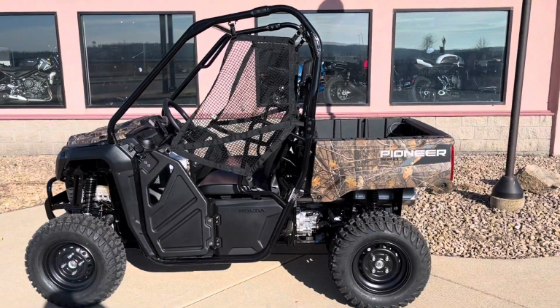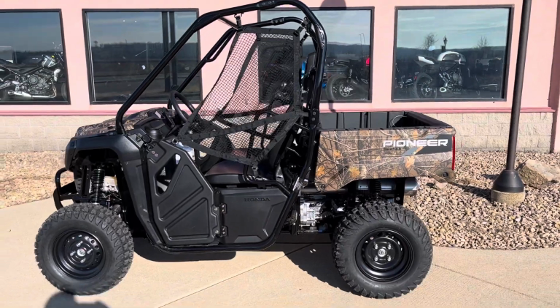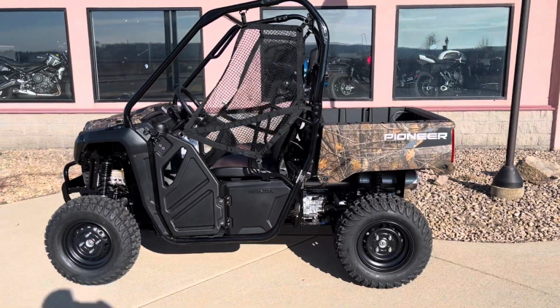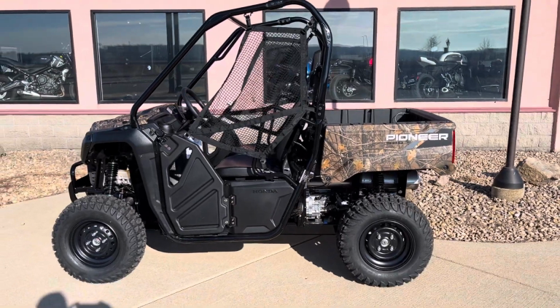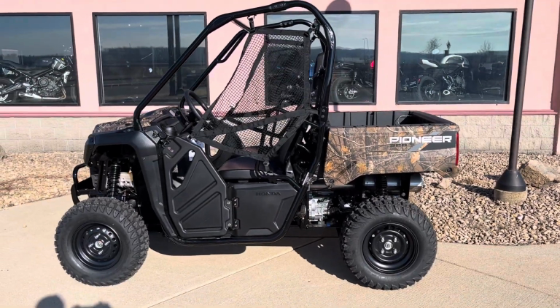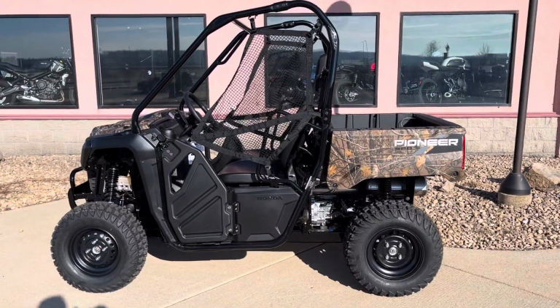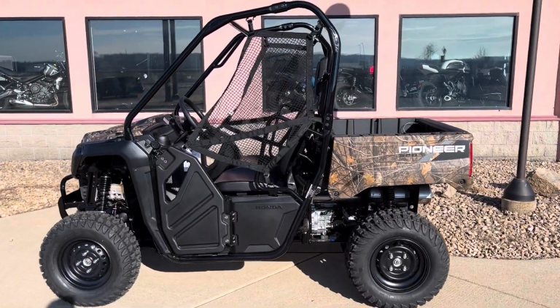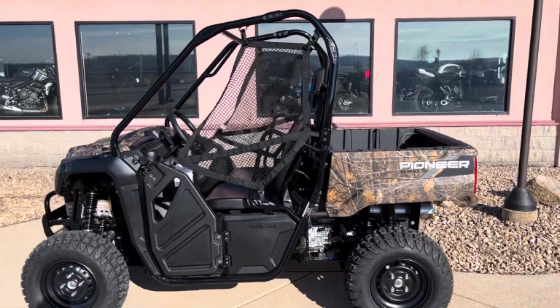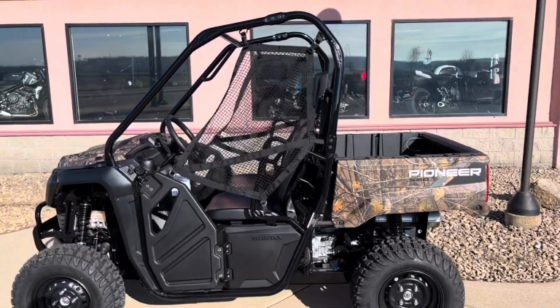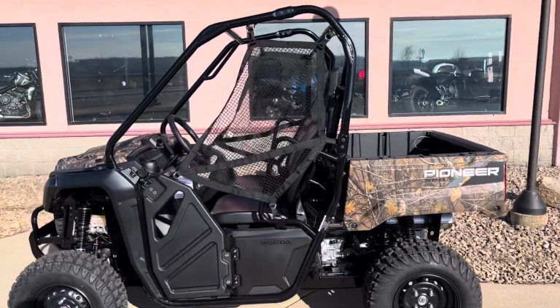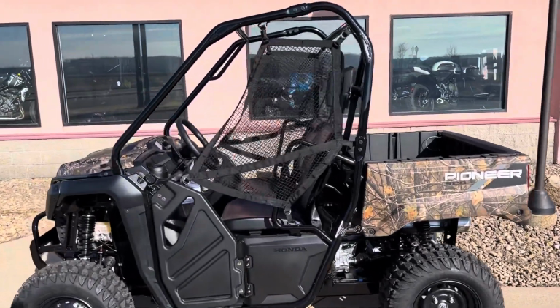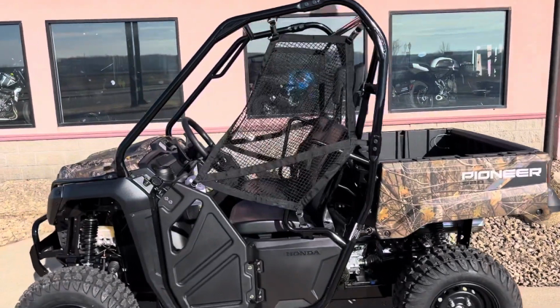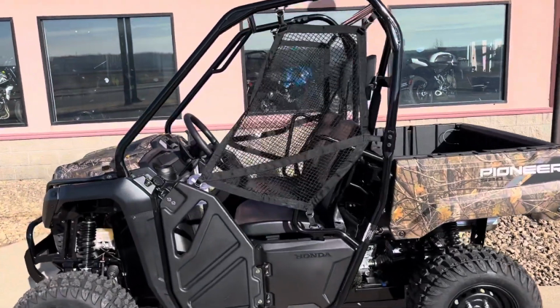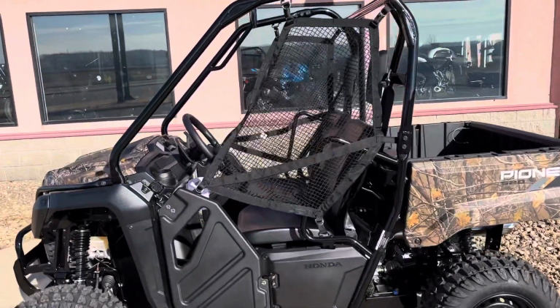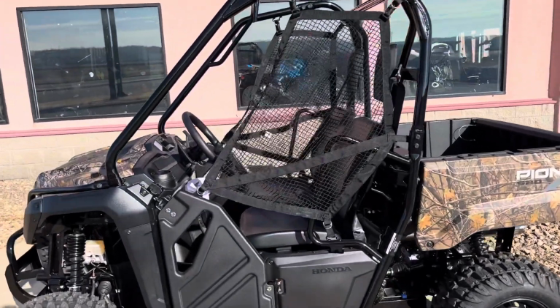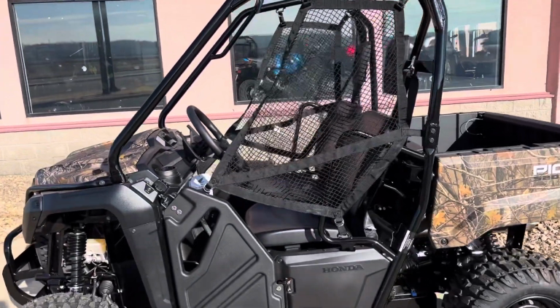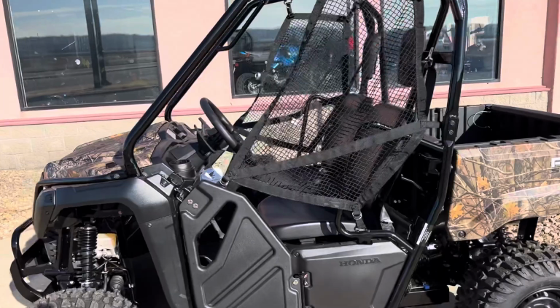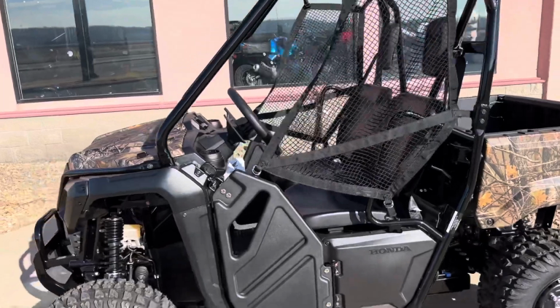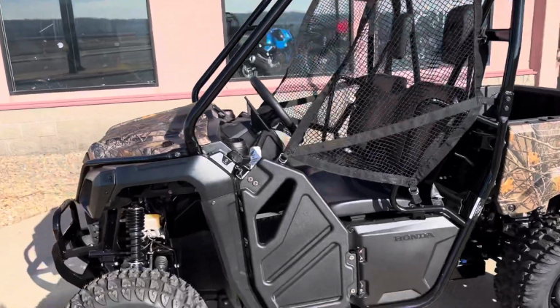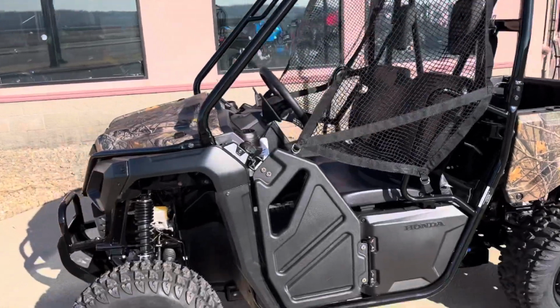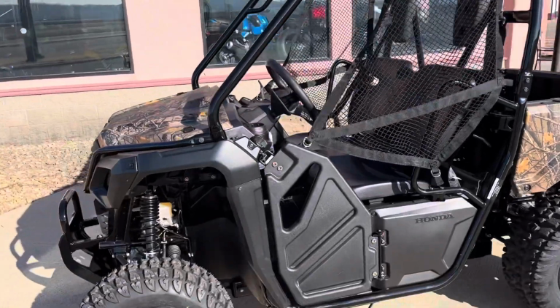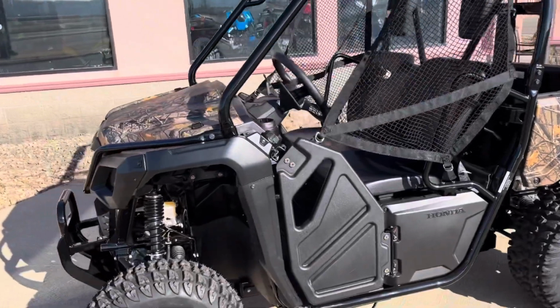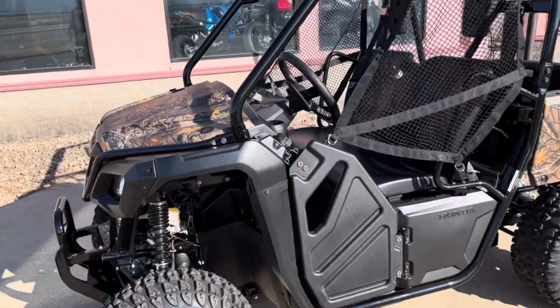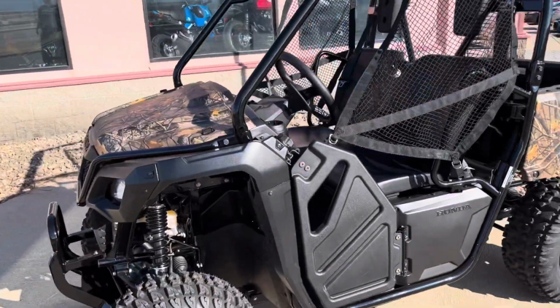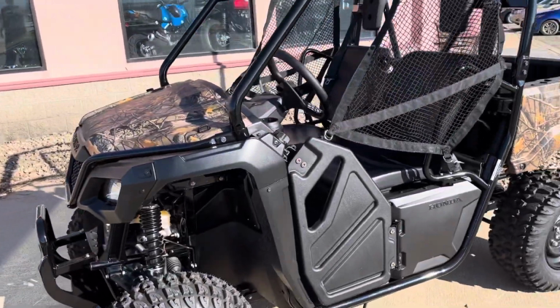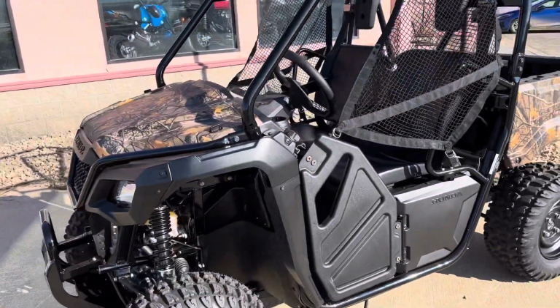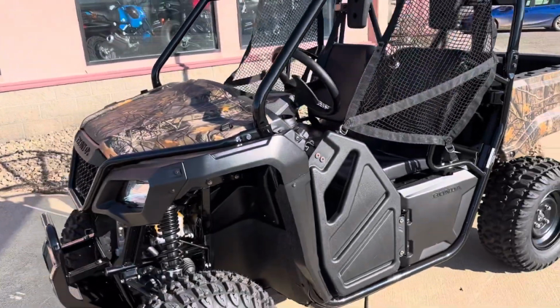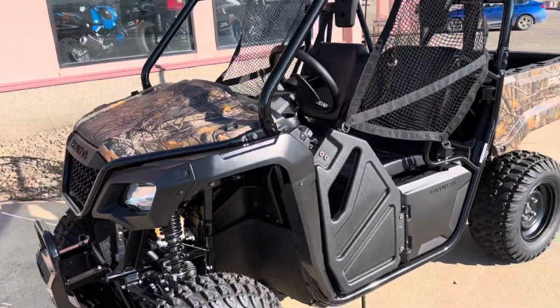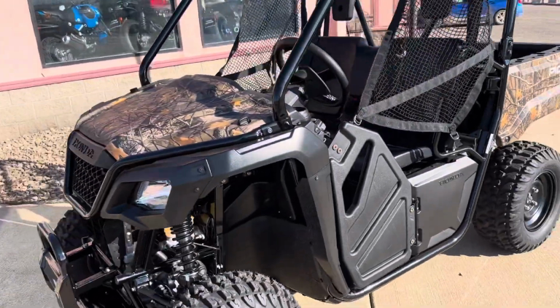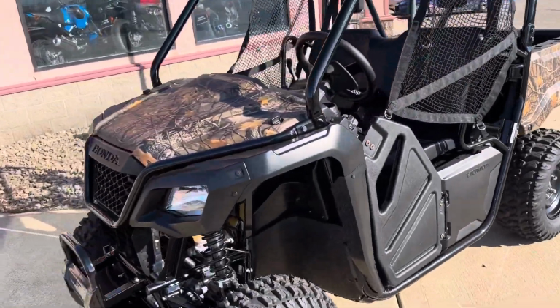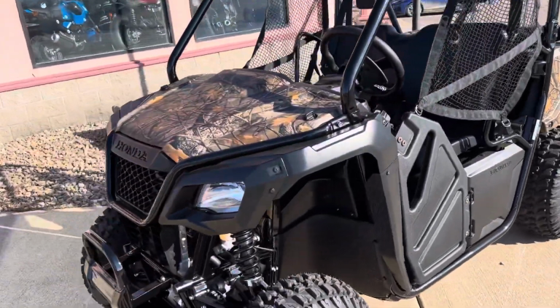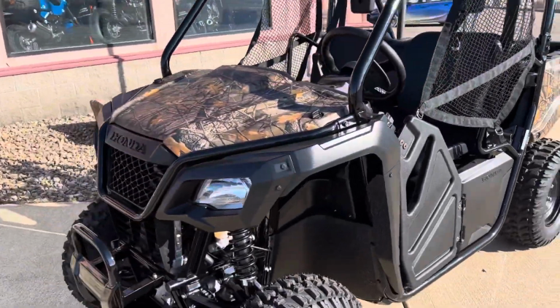Hi guys, welcome back to the Bell Plane Motorsports YouTube channel. Today we're going to check out the 2022 Honda Pioneer 520 in Phantom Camo.